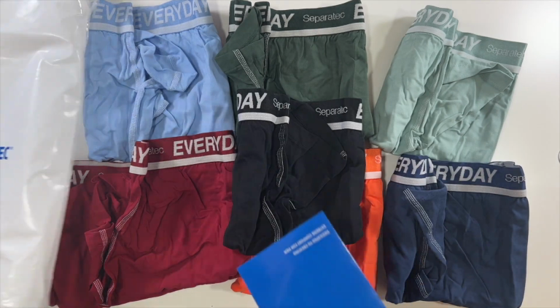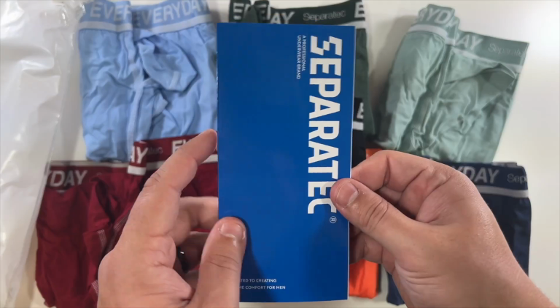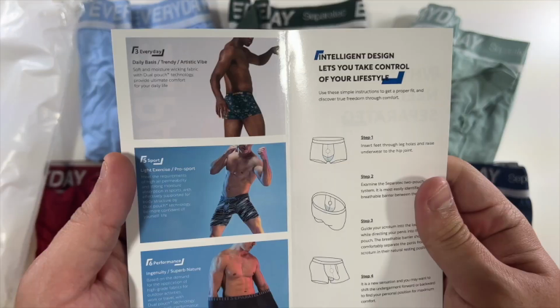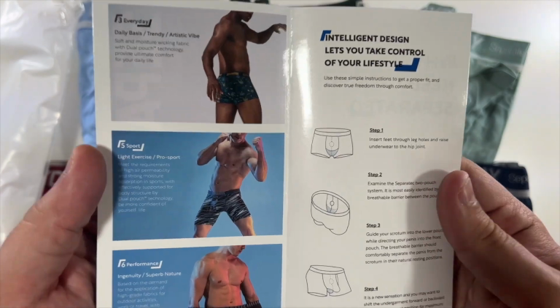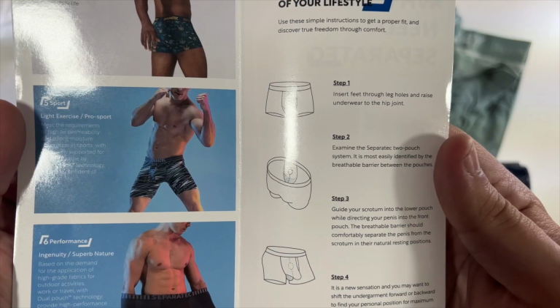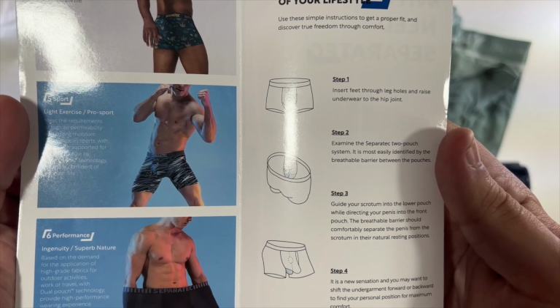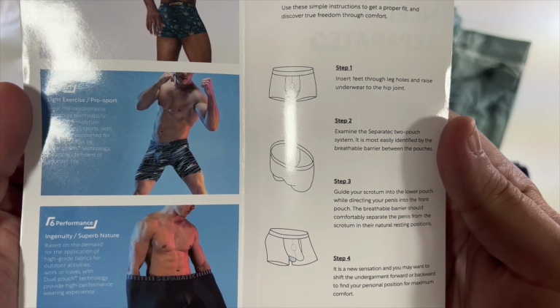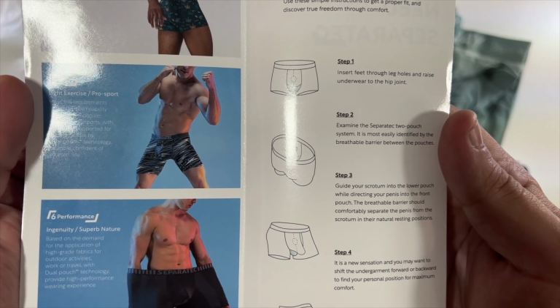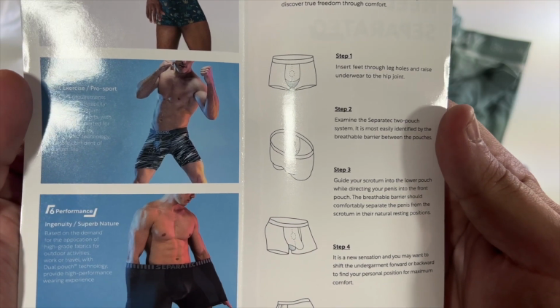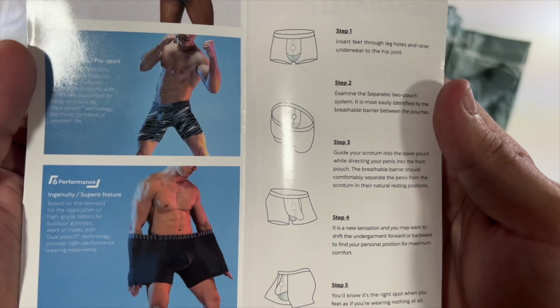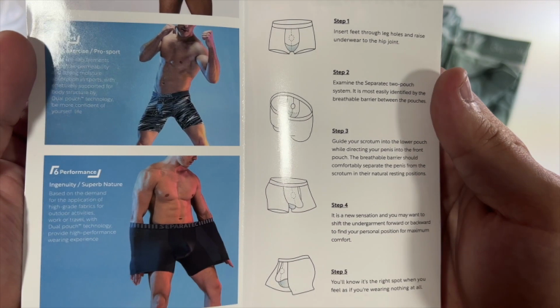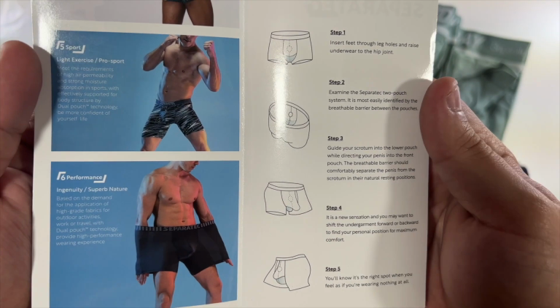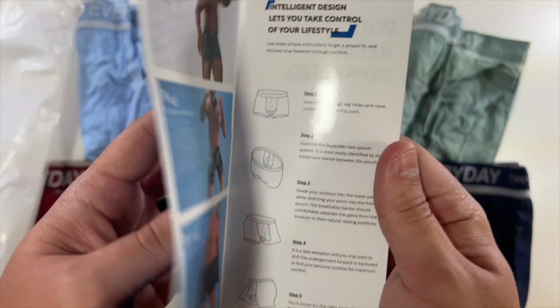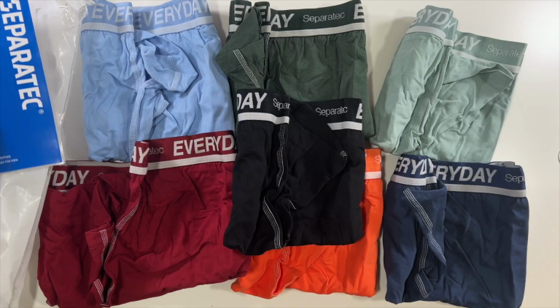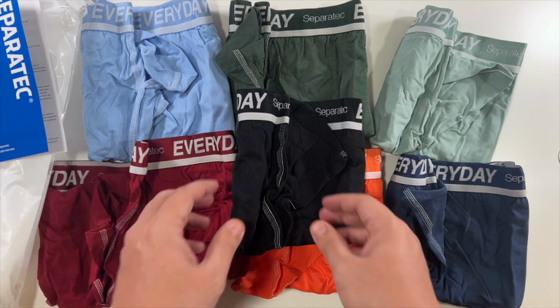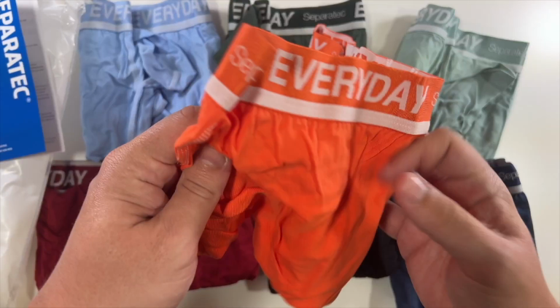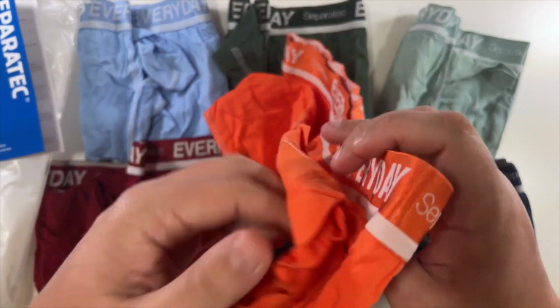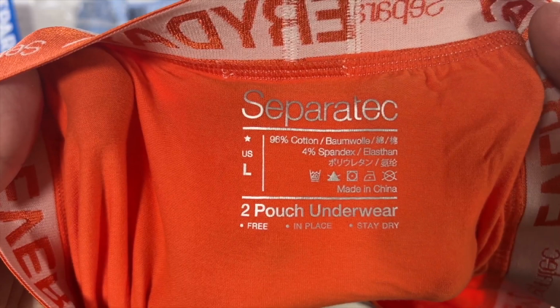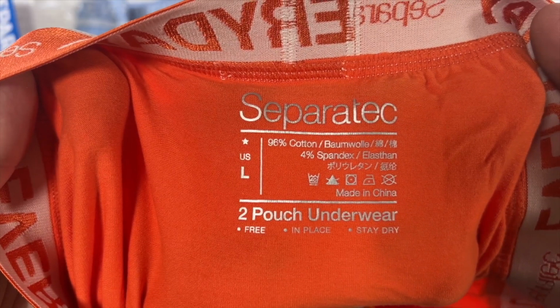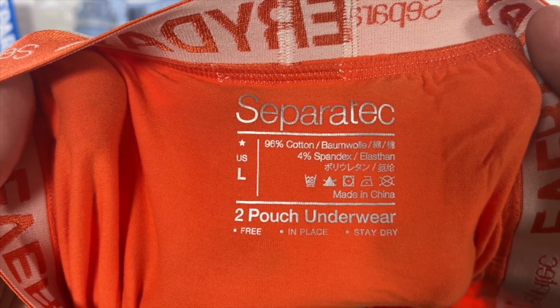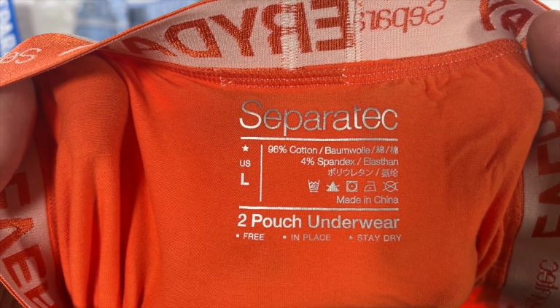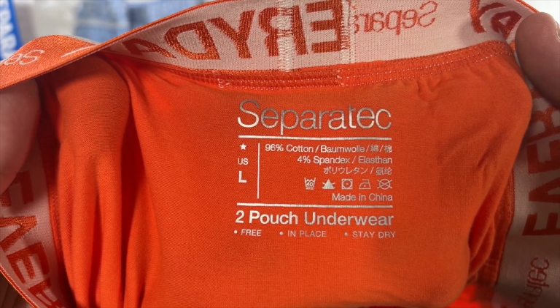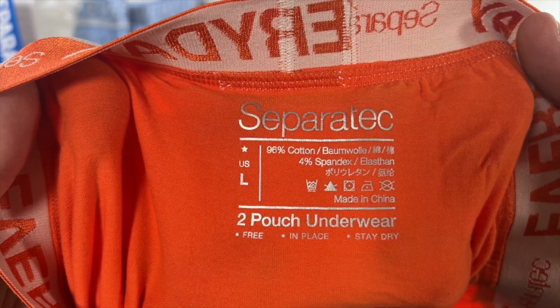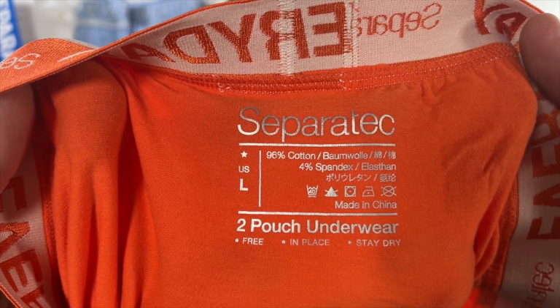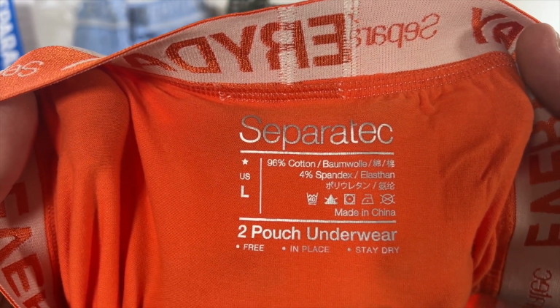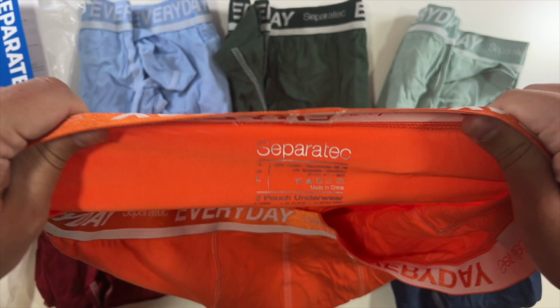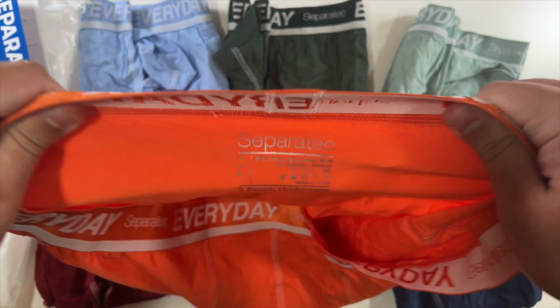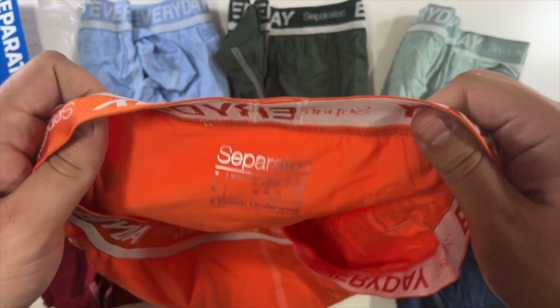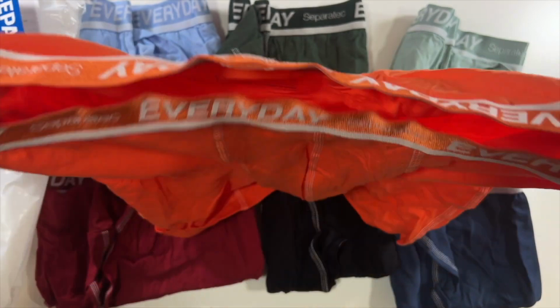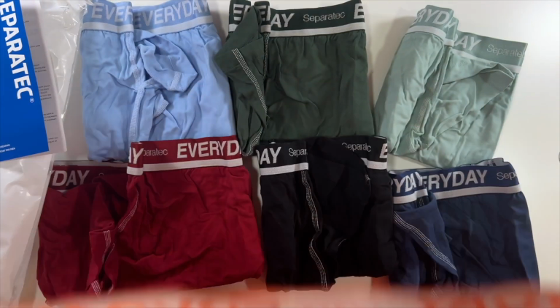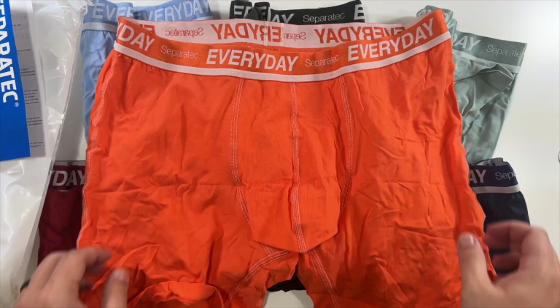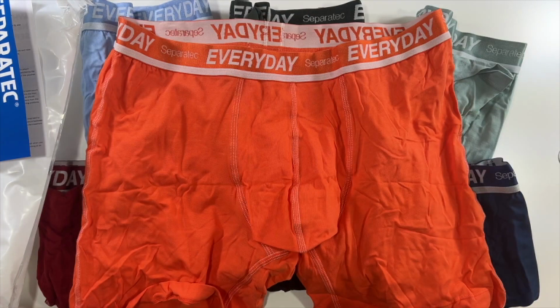And there's a little spec sheet that gives you information about the pouch and exactly how these work. On the back it's actually not 100% cotton — my bad — it's 96% cotton and 4% spandex of course. And this is what they look like.